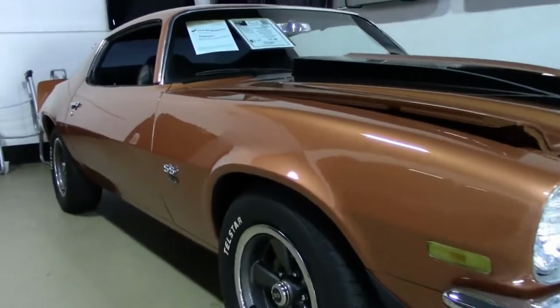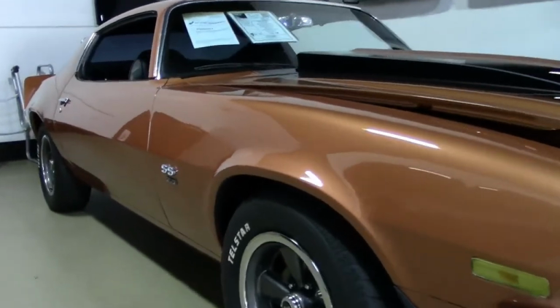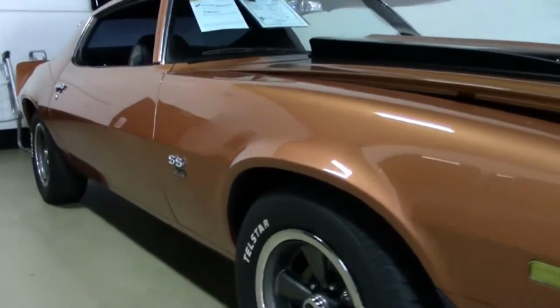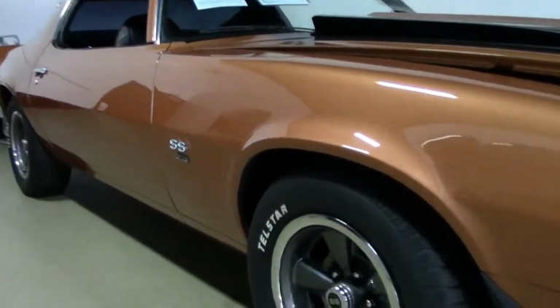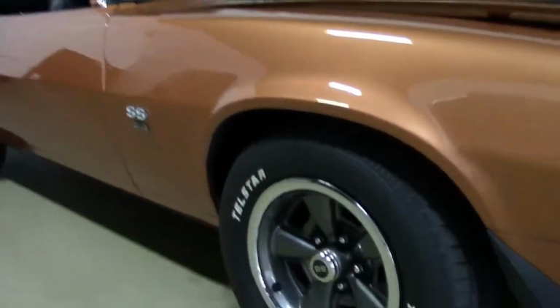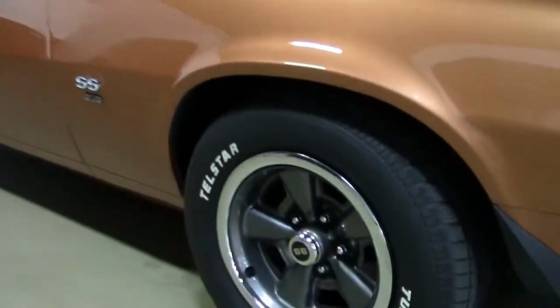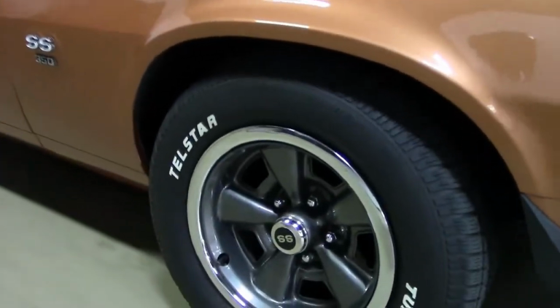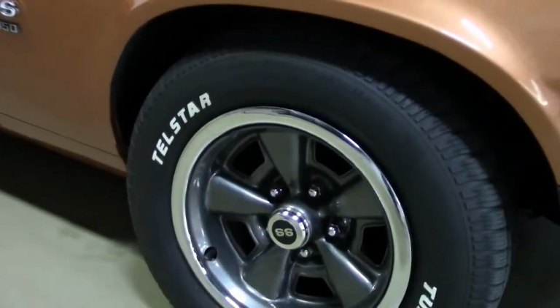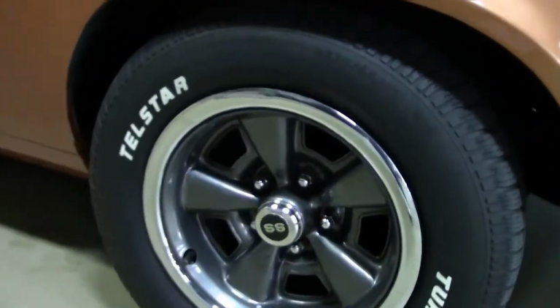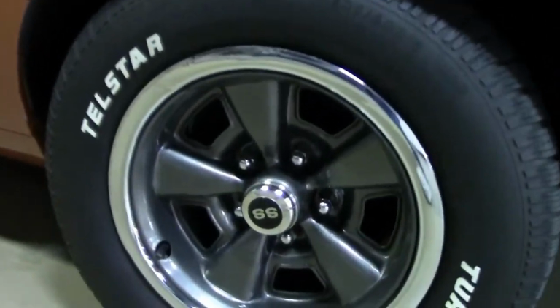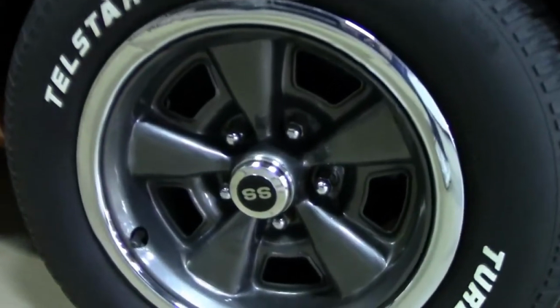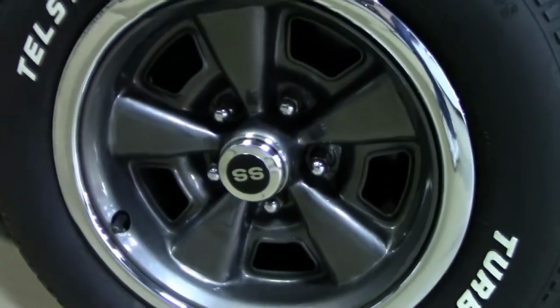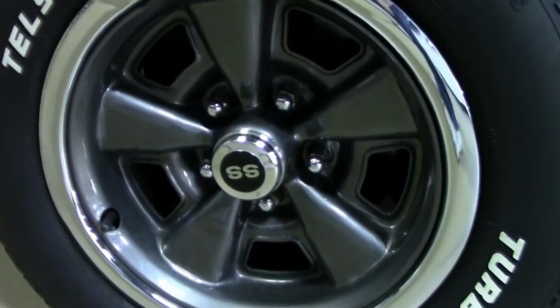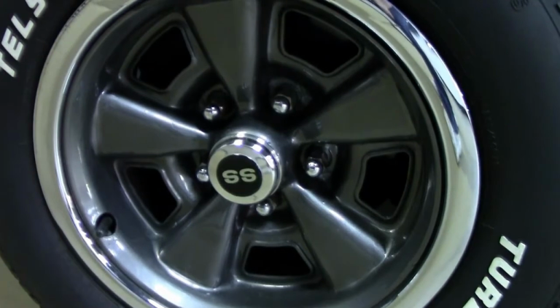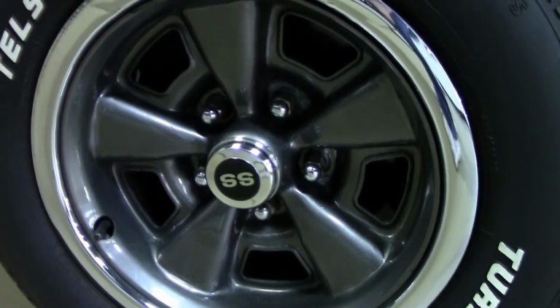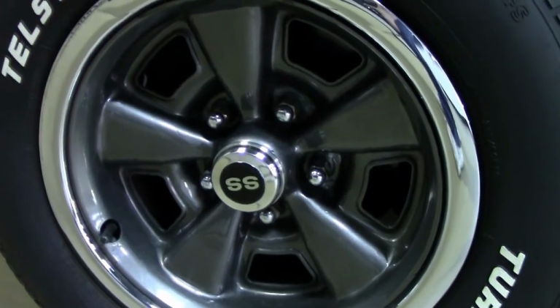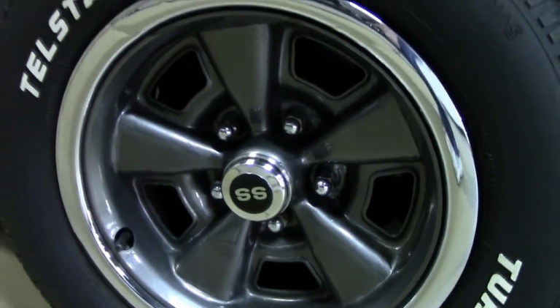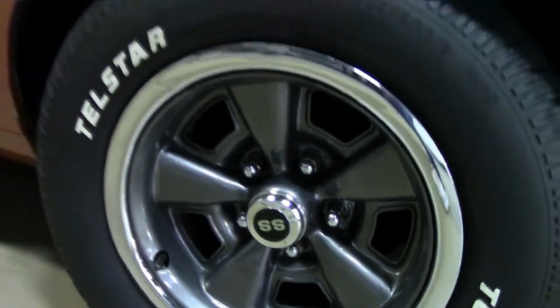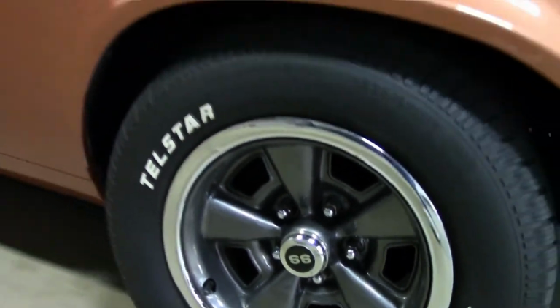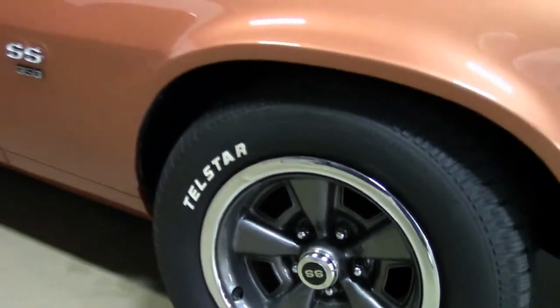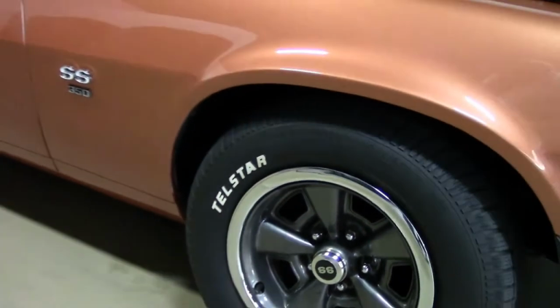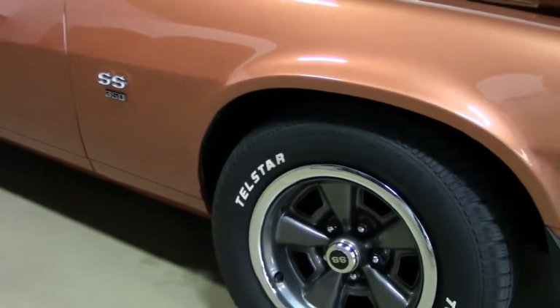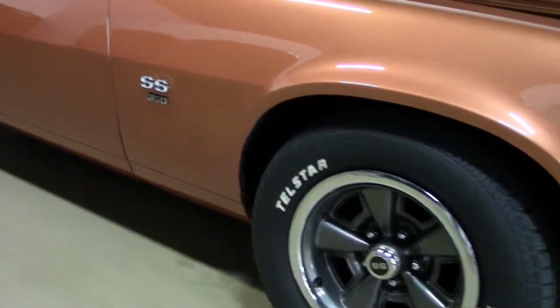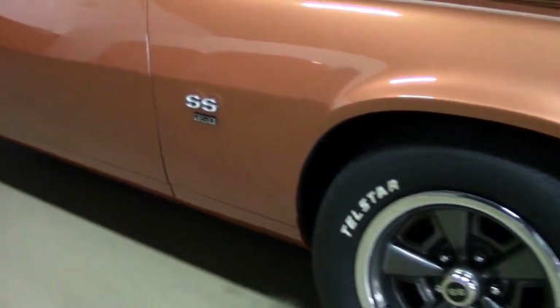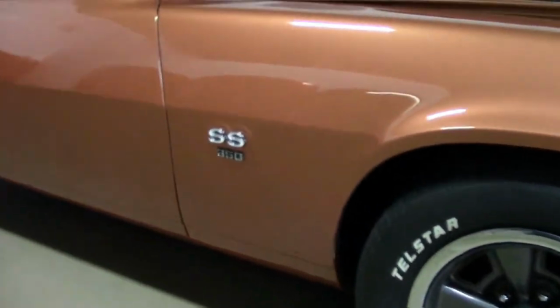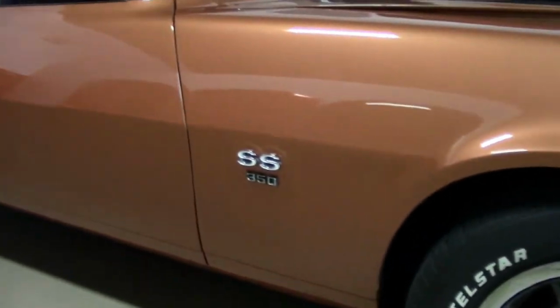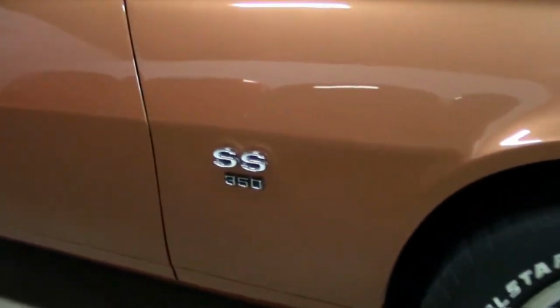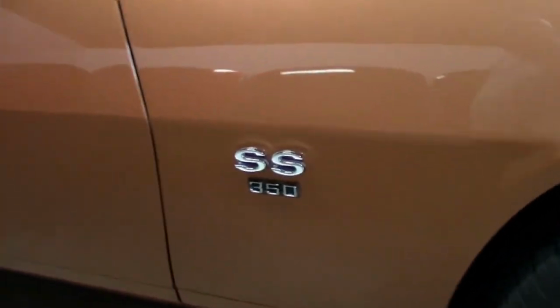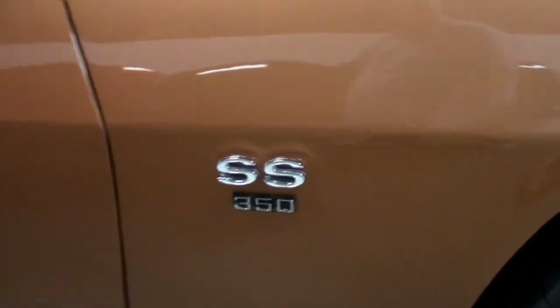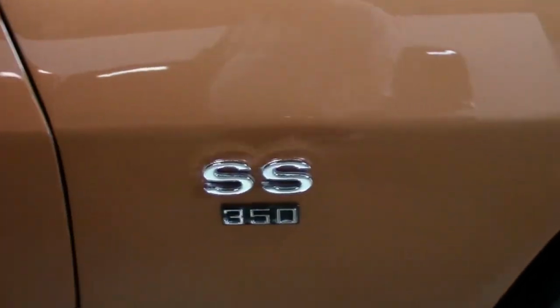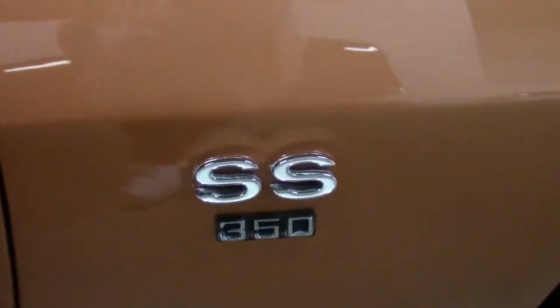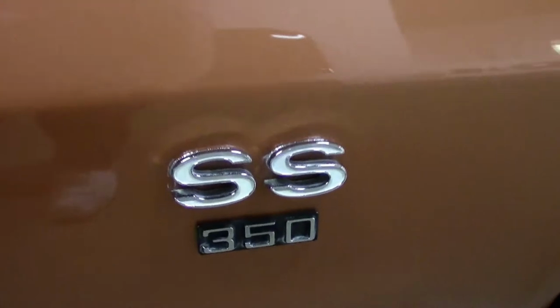This car was built in the factory in Van Nuys, California, folks. The paint is clean. It's got a great shine to it as you can see.